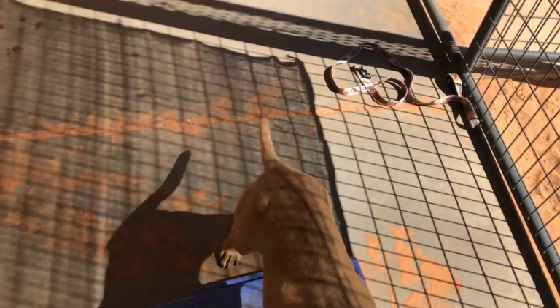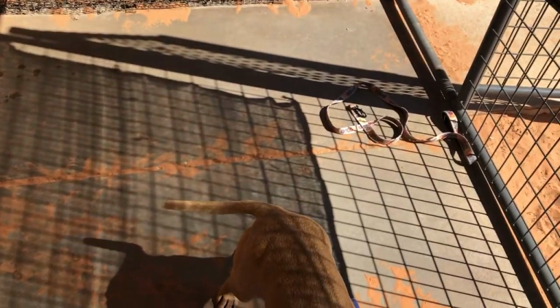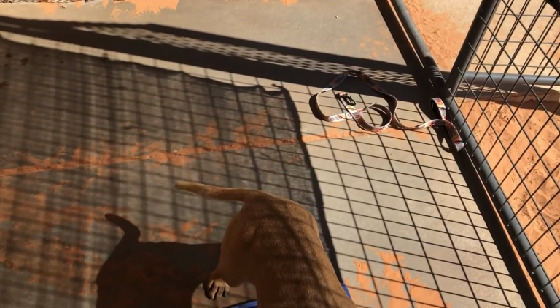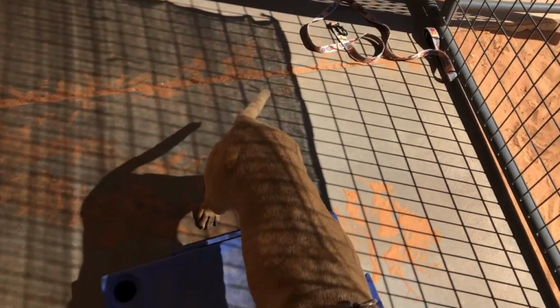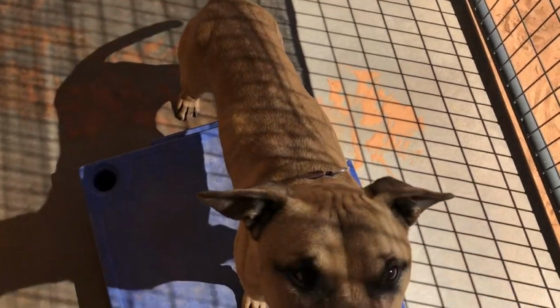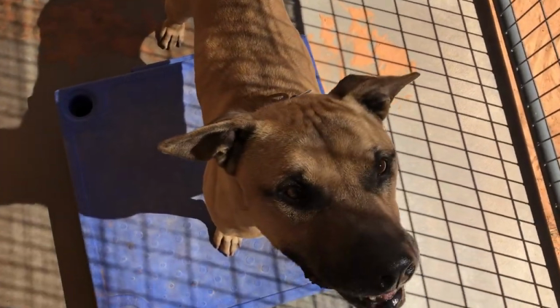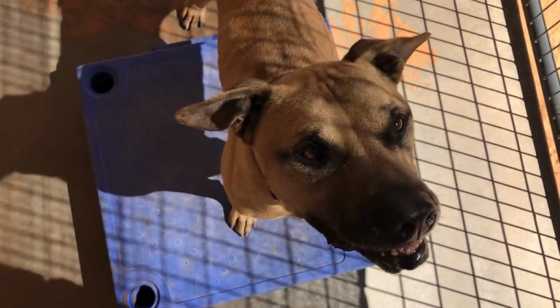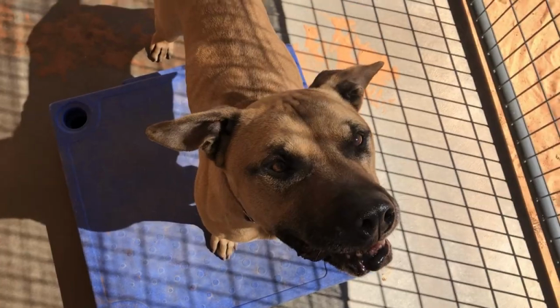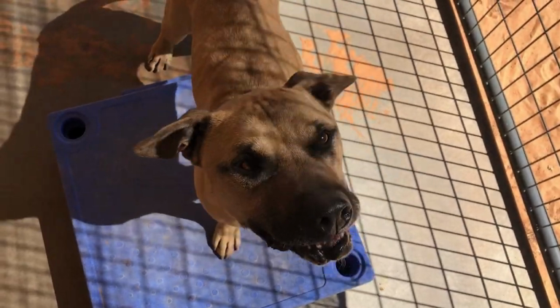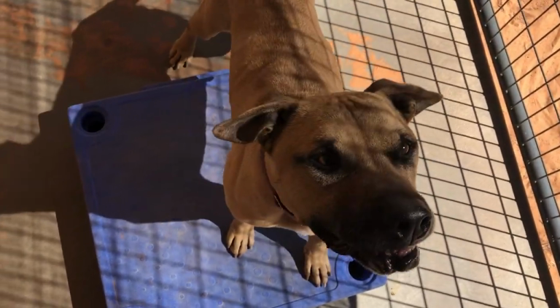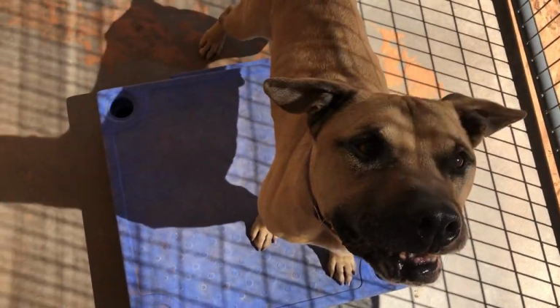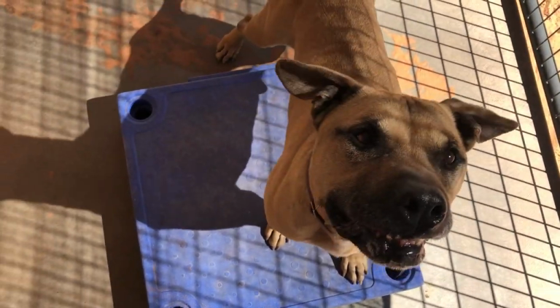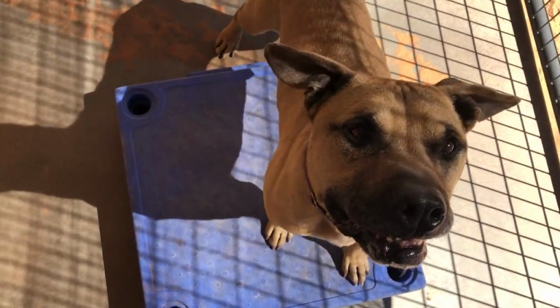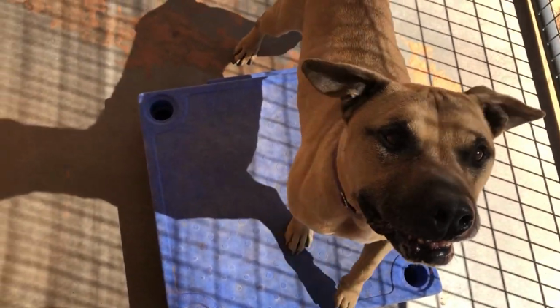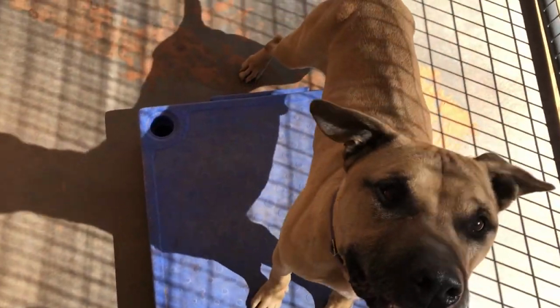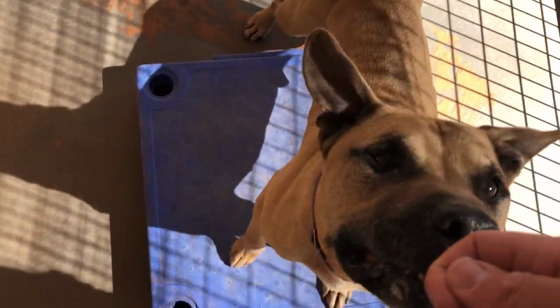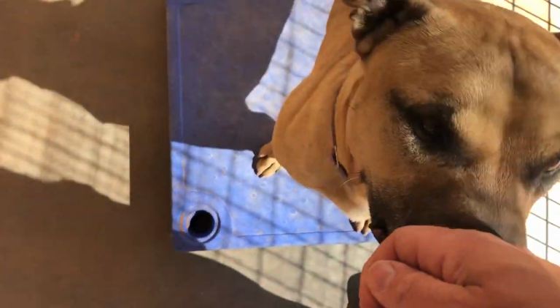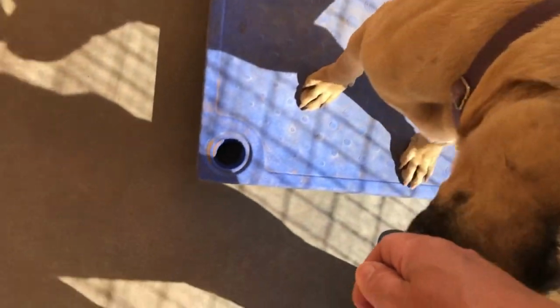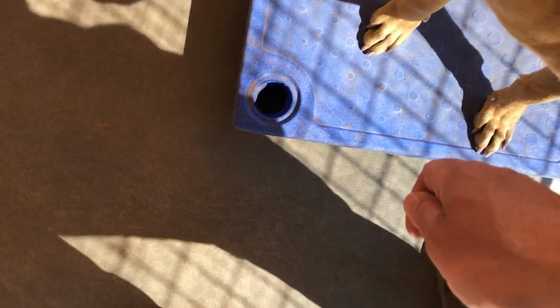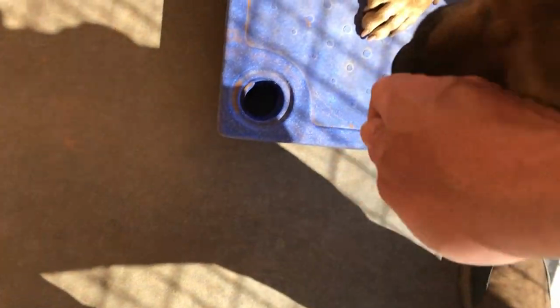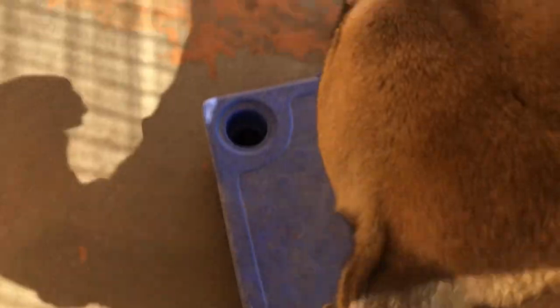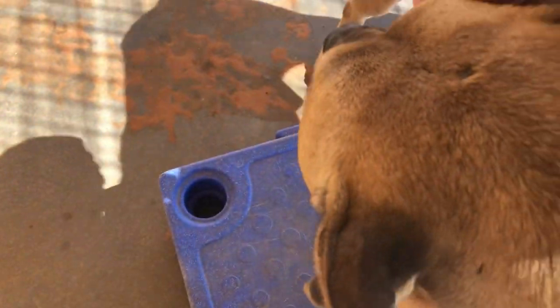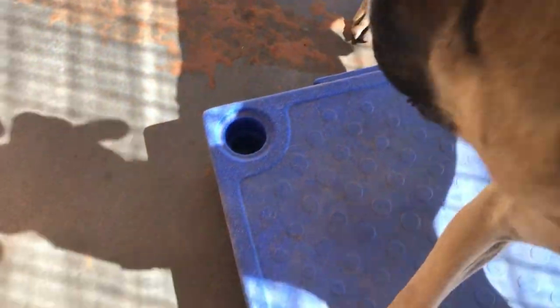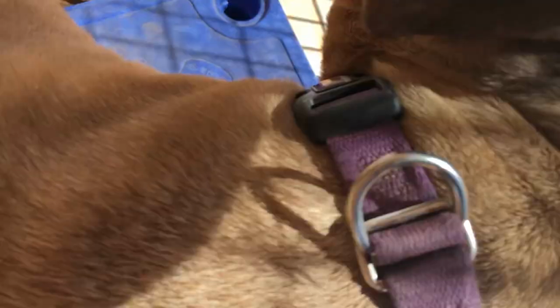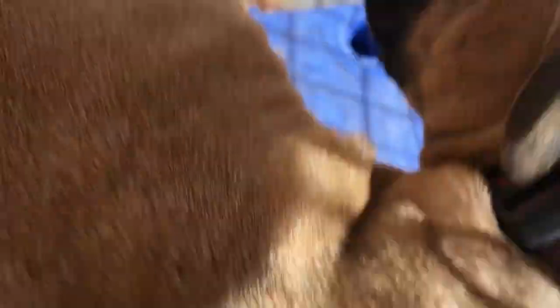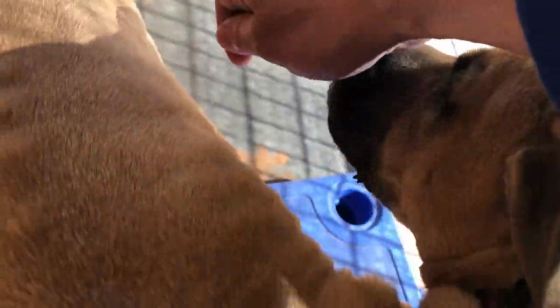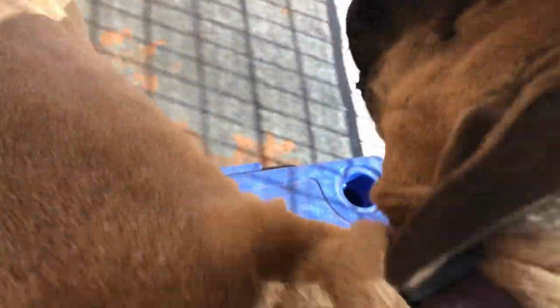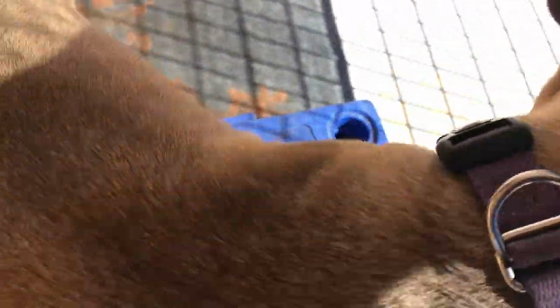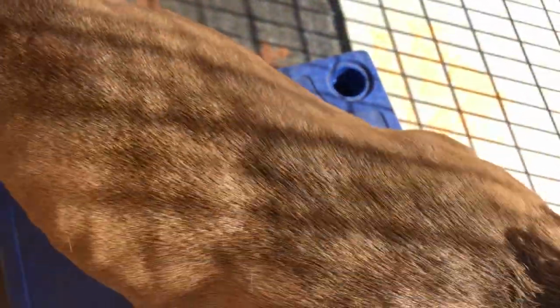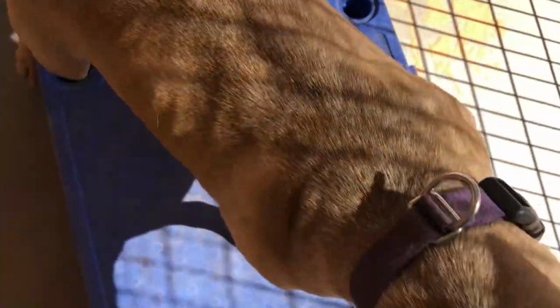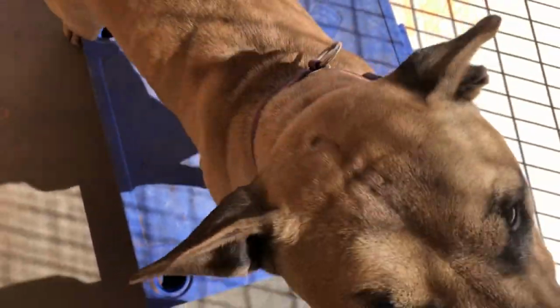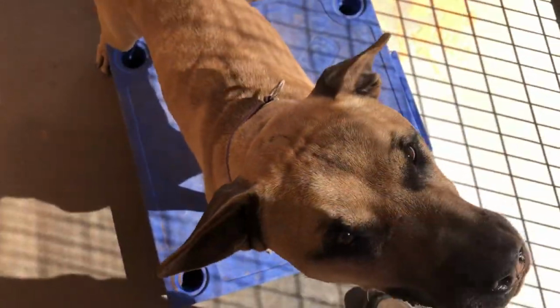The third exercise we're going to do with him today is some neck exercises. I have a treat in my hand and he's just going to follow my hand — down, left, go to the right, and we come back to center.